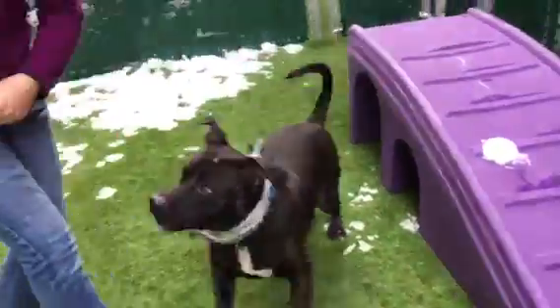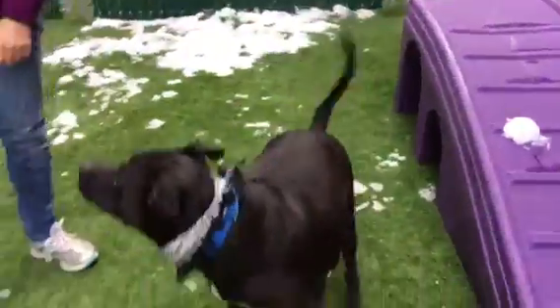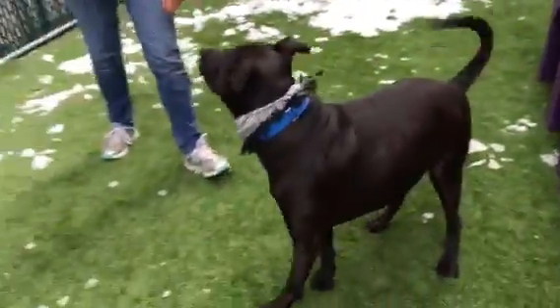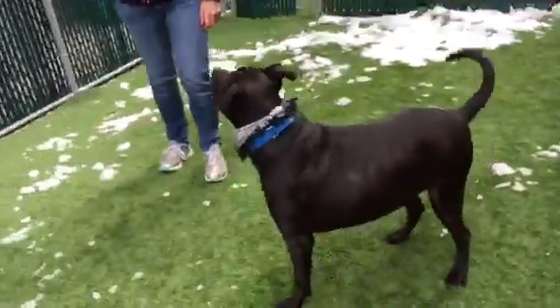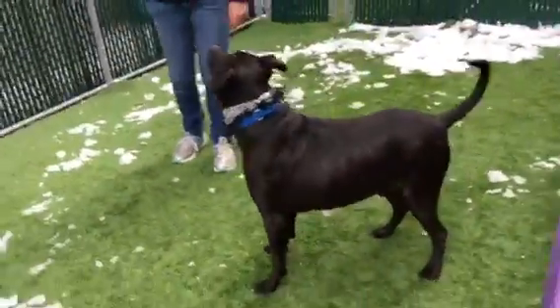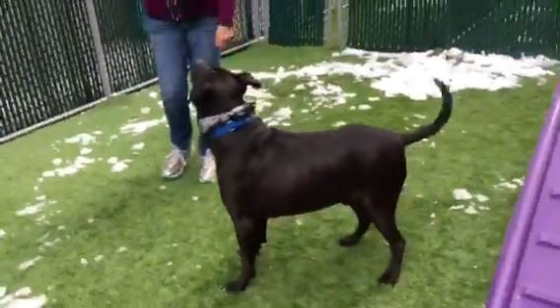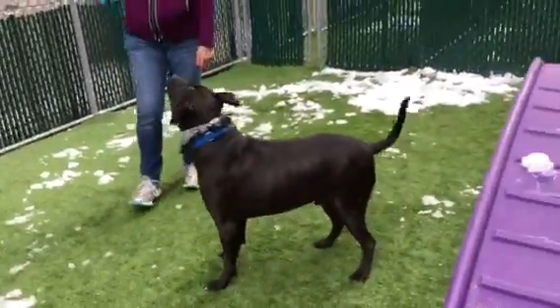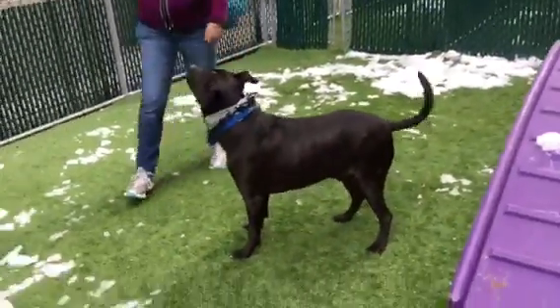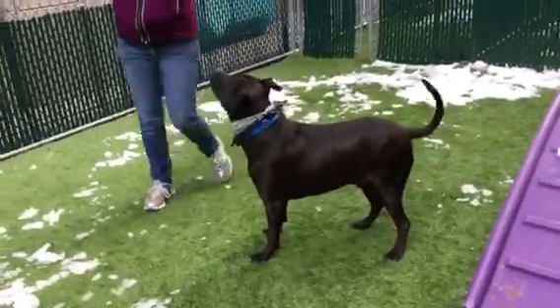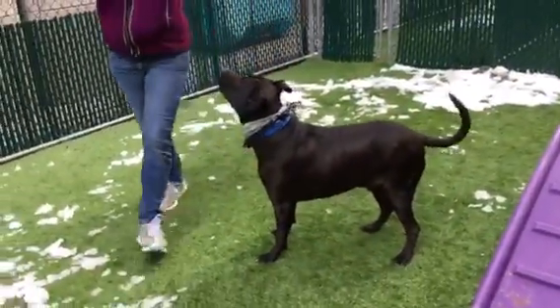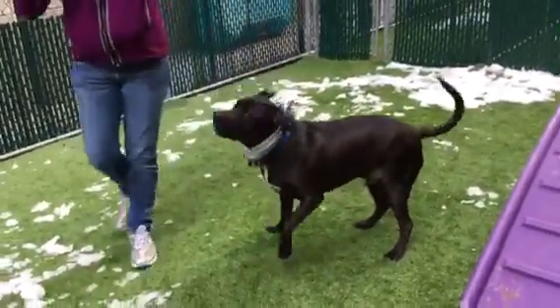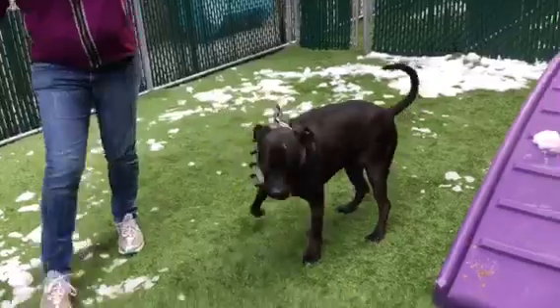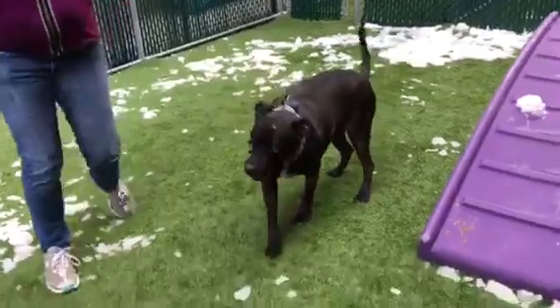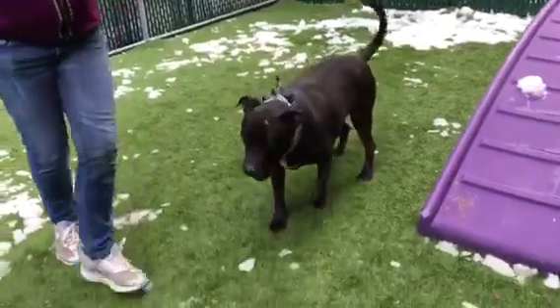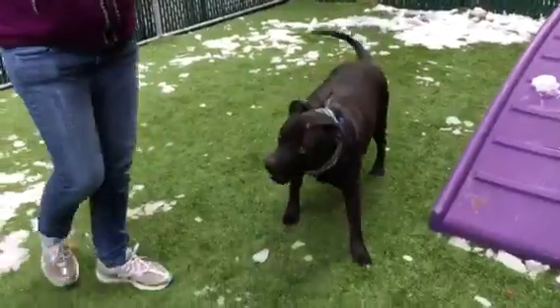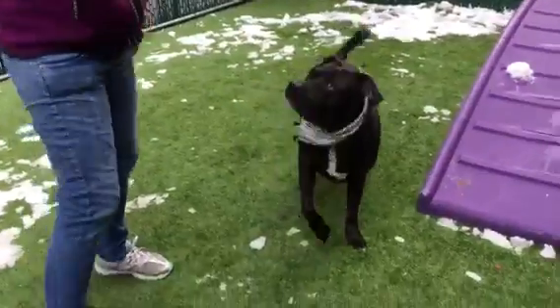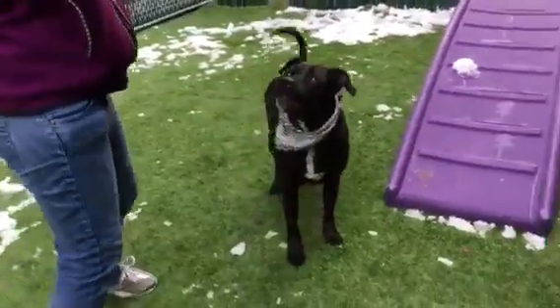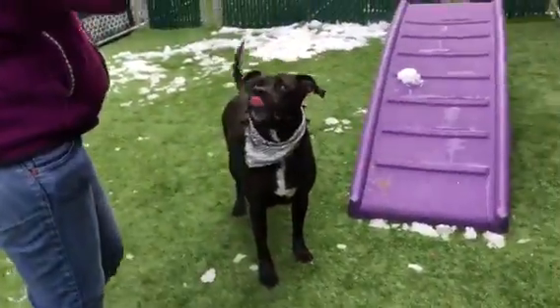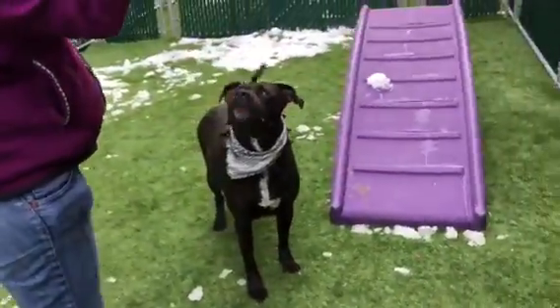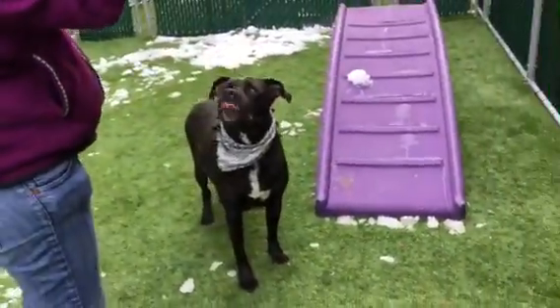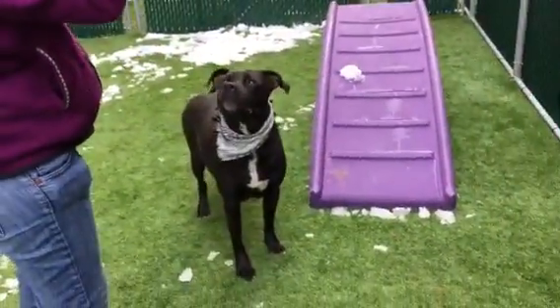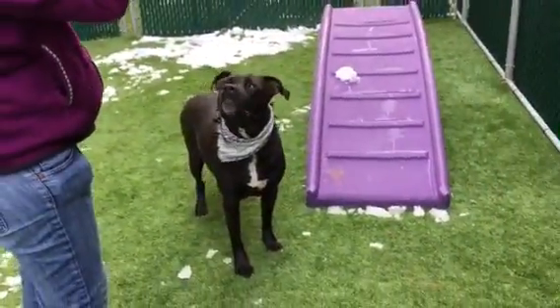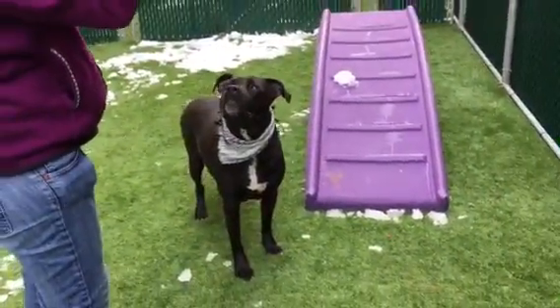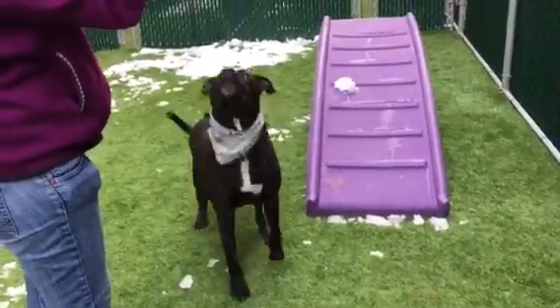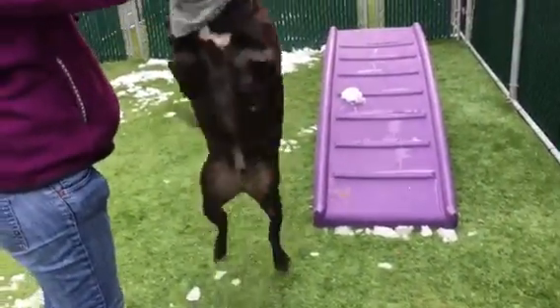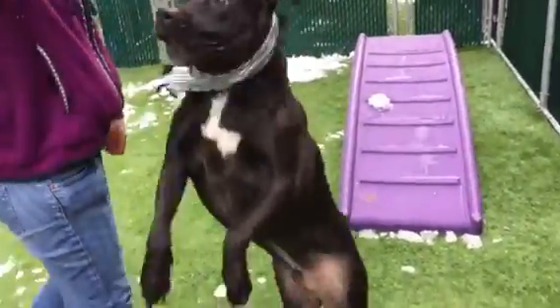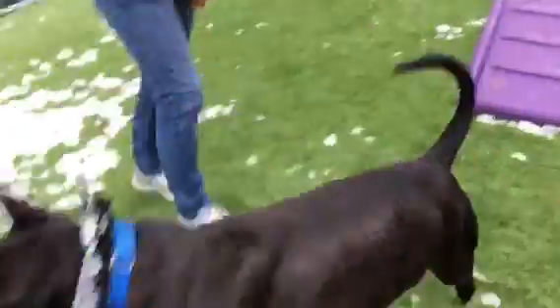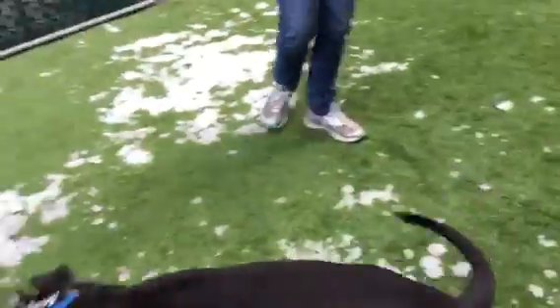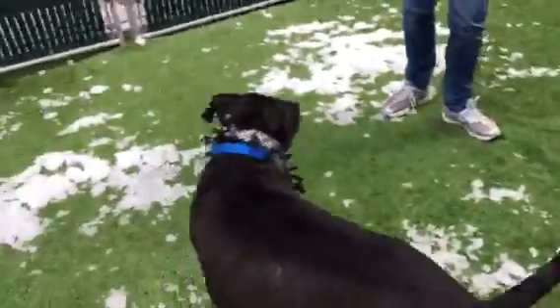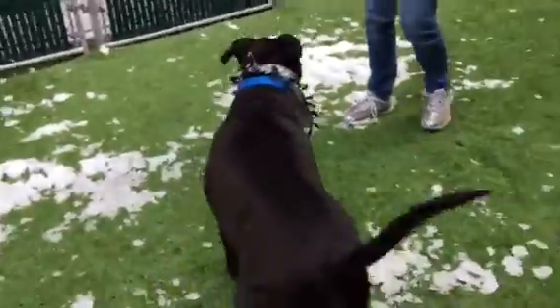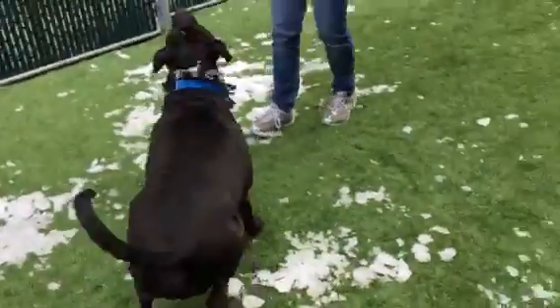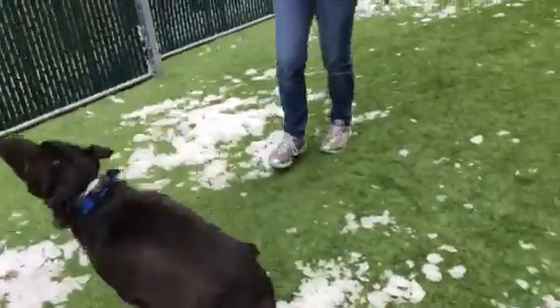You ready? Look at that big smile. He's always super happy to have a toy. Okay, there he goes.